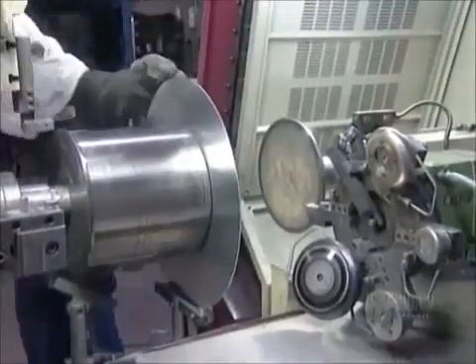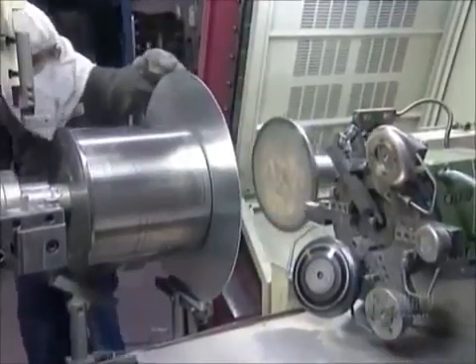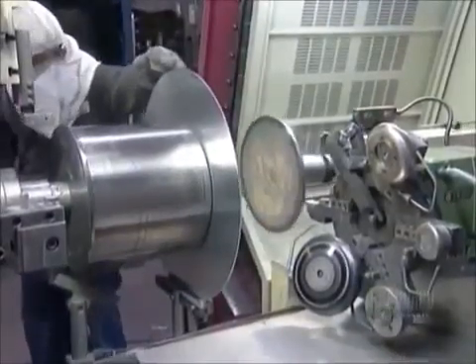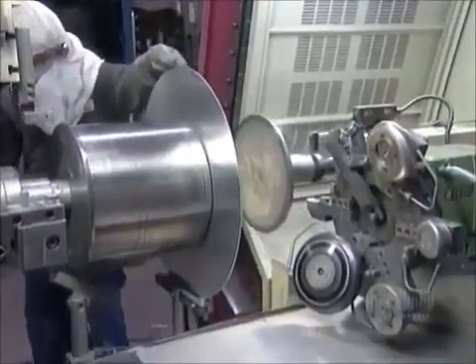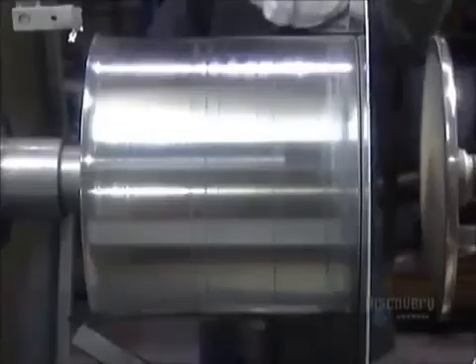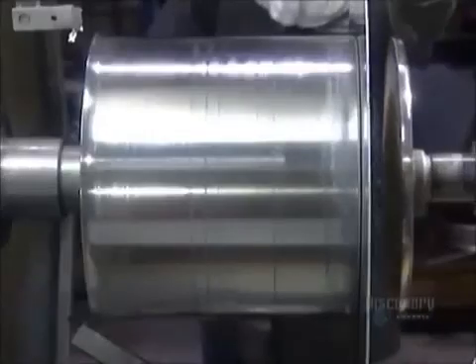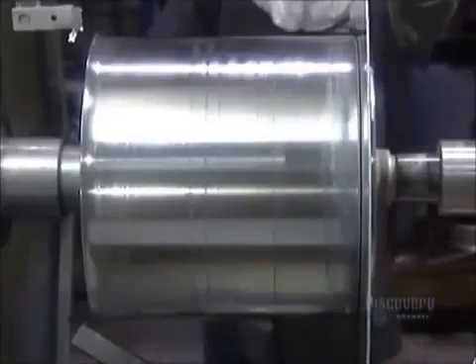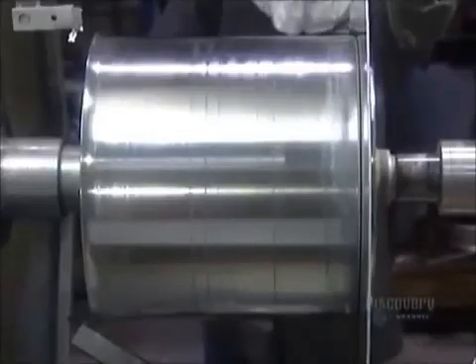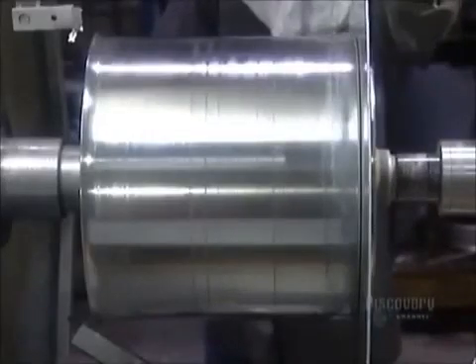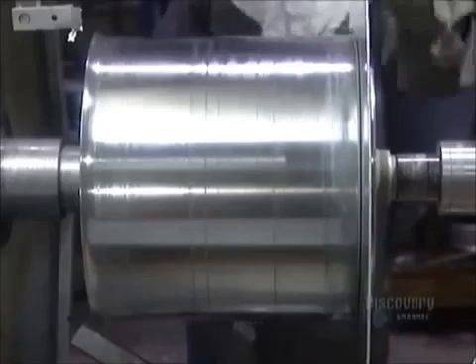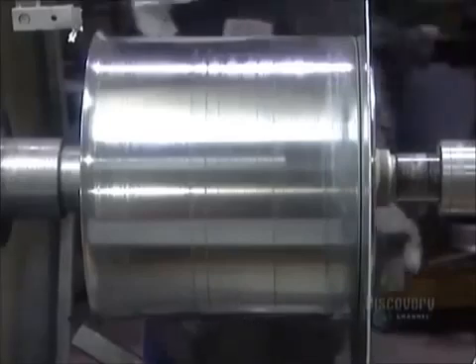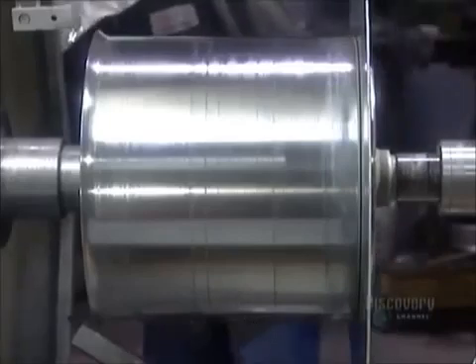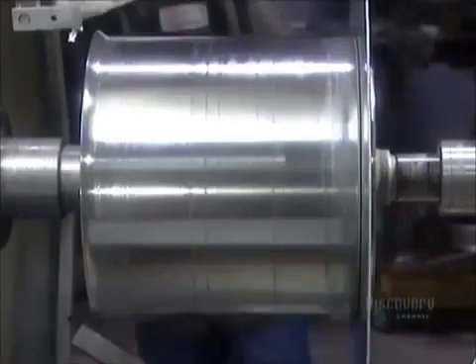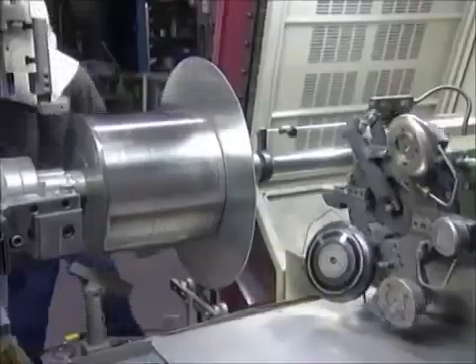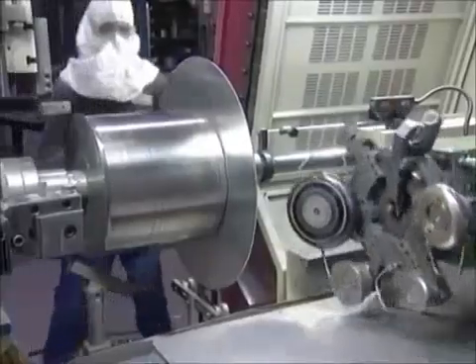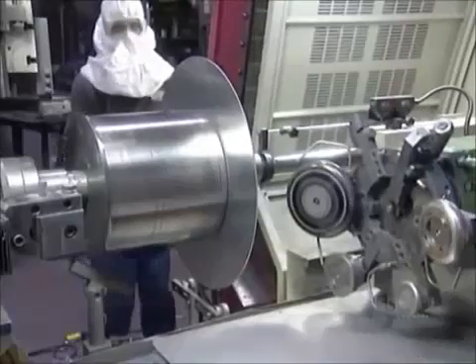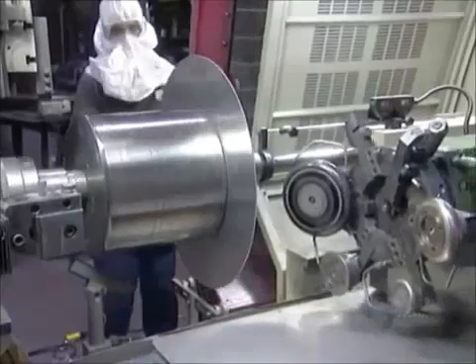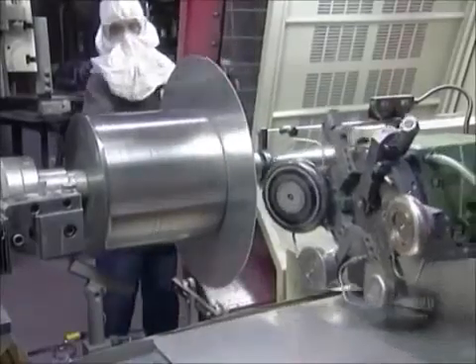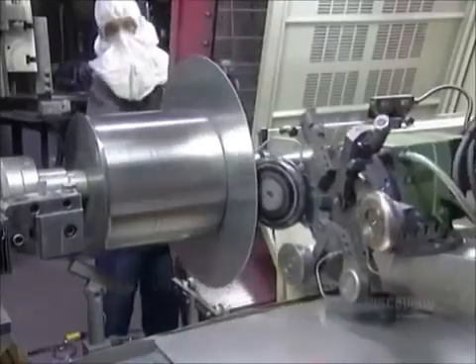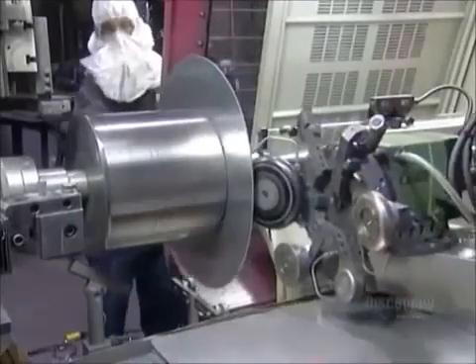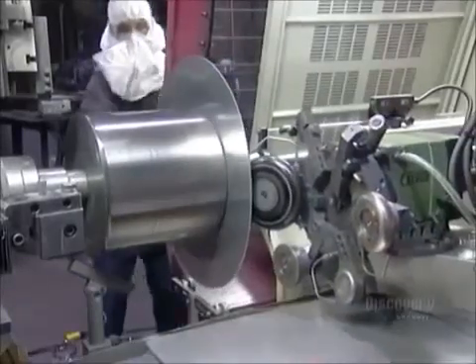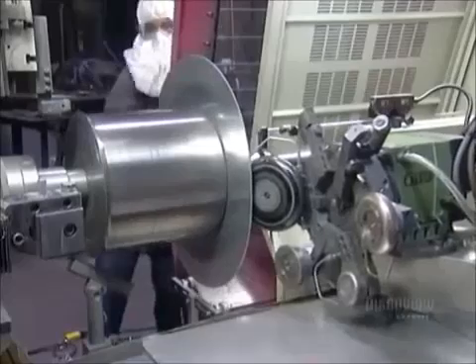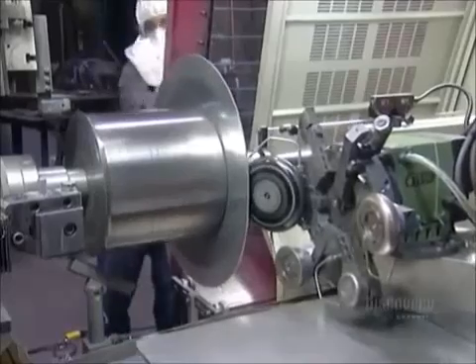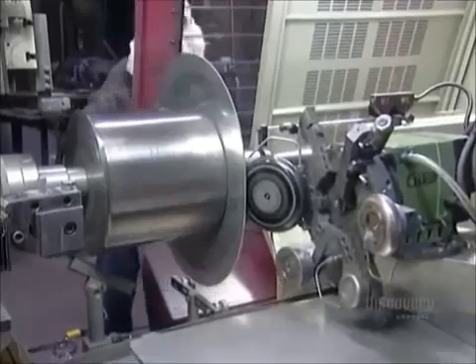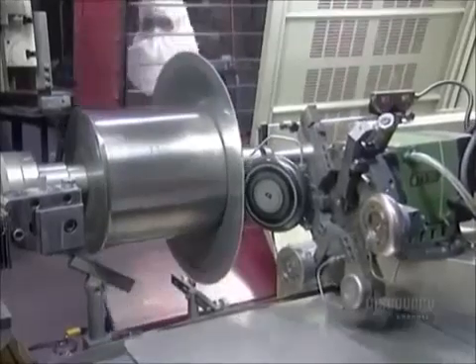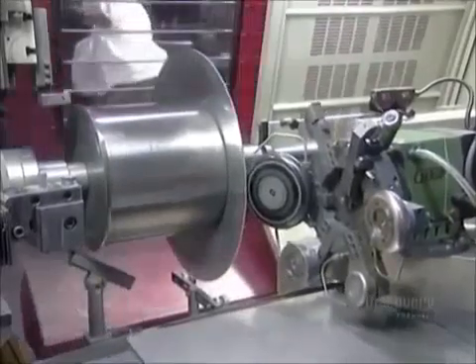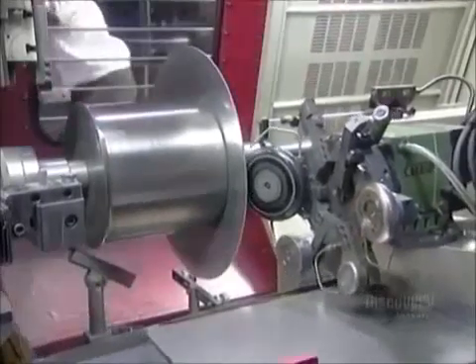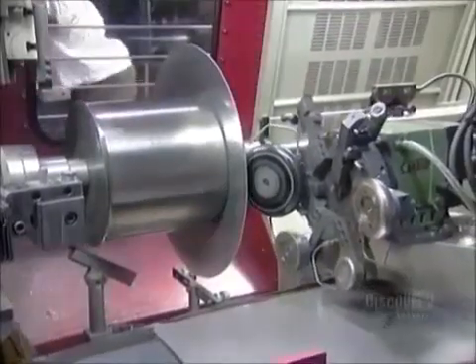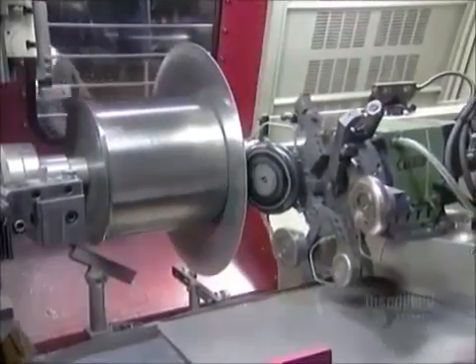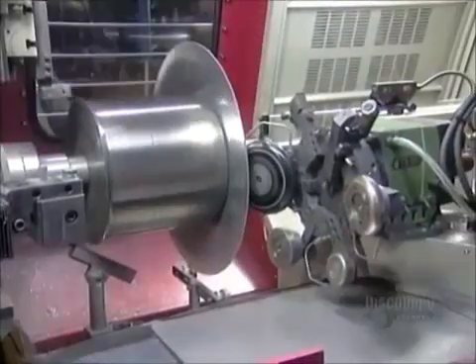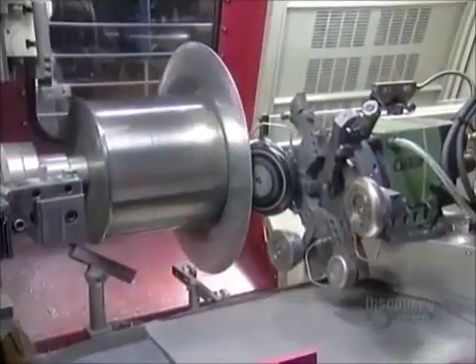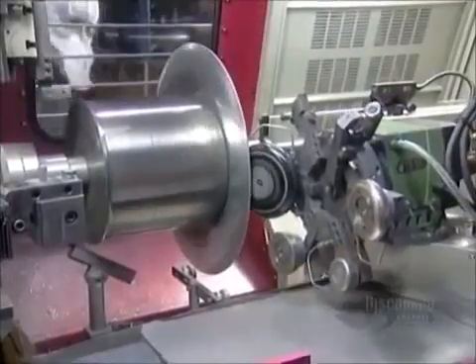They clamp it onto a lathe, centered against what's called the chuck — a metal mold shaped like the inside of the pot they're going to spin. The lathe spins at 2,000 revolutions per minute.